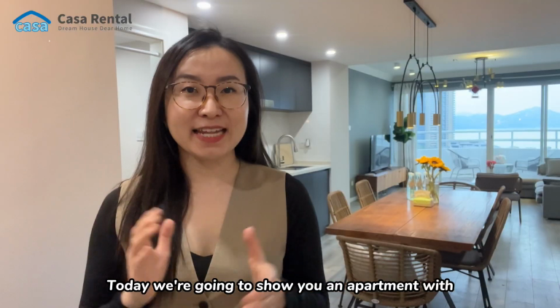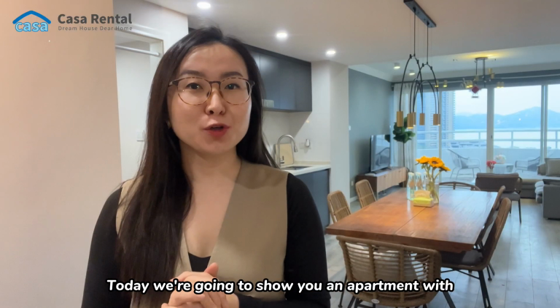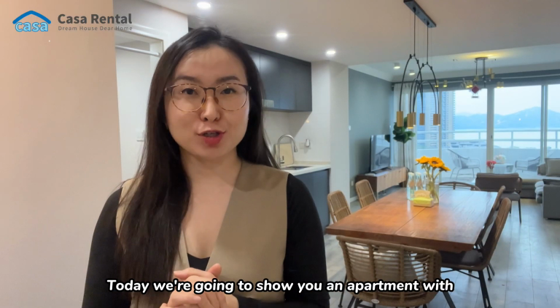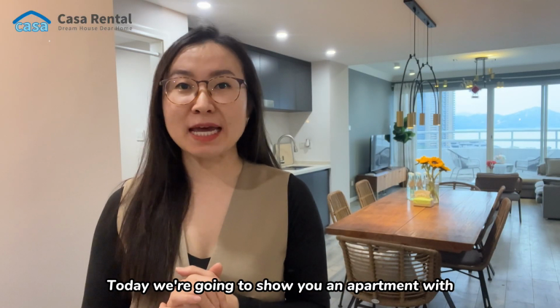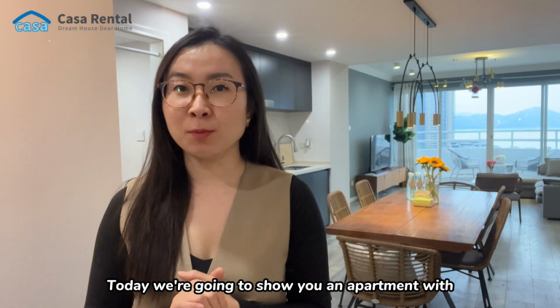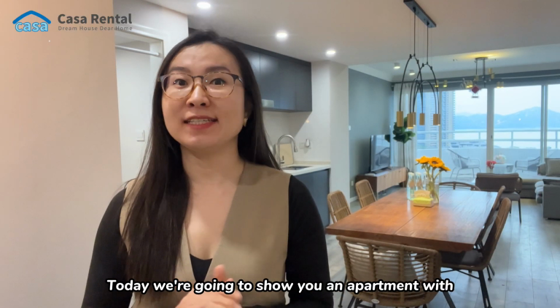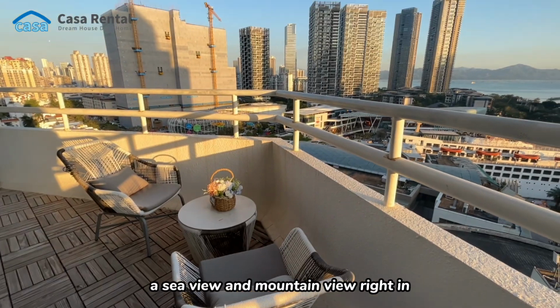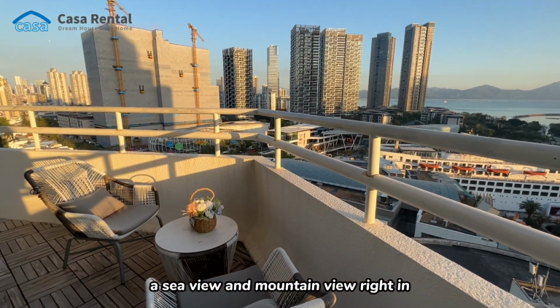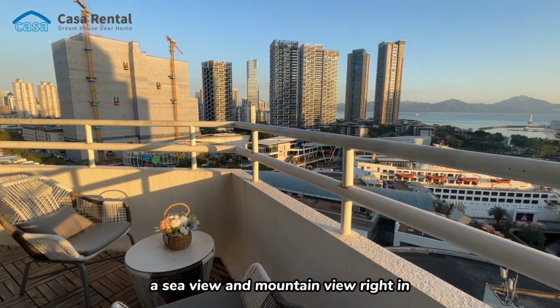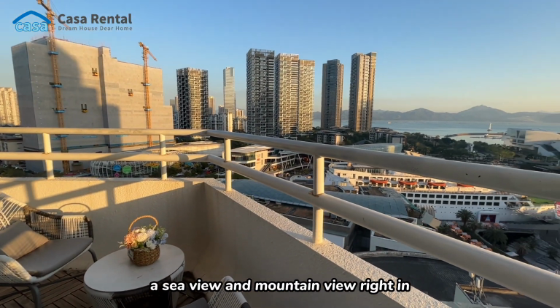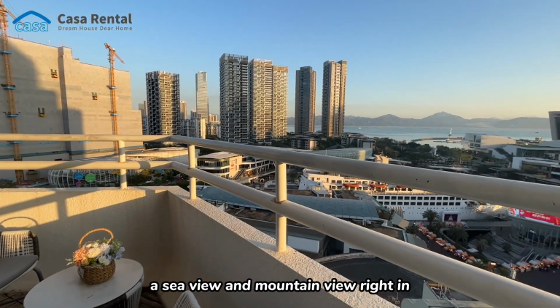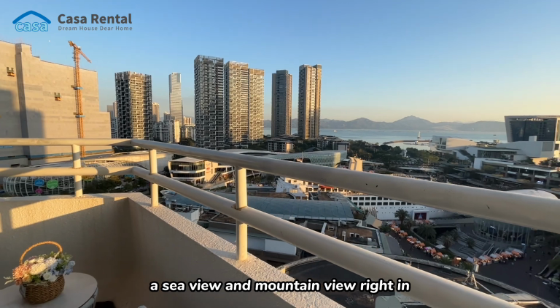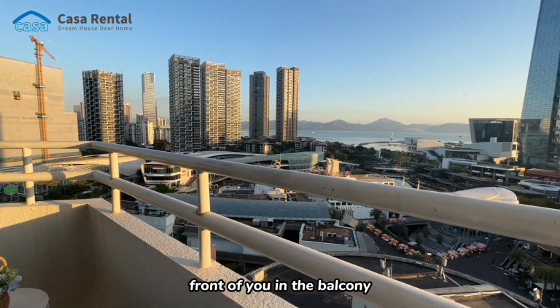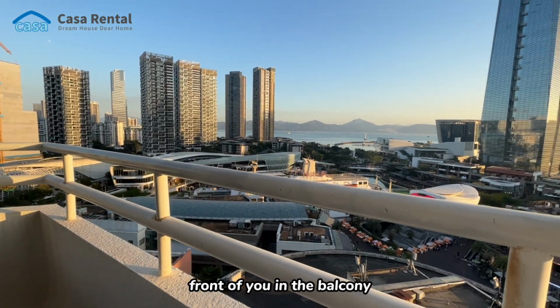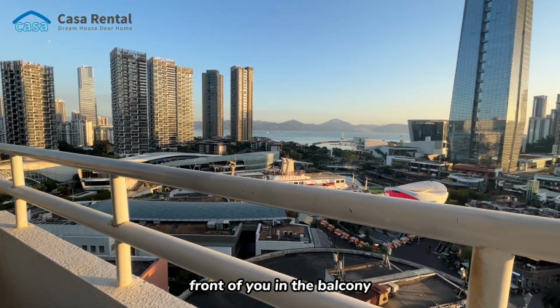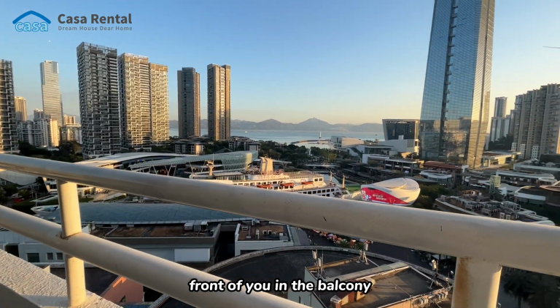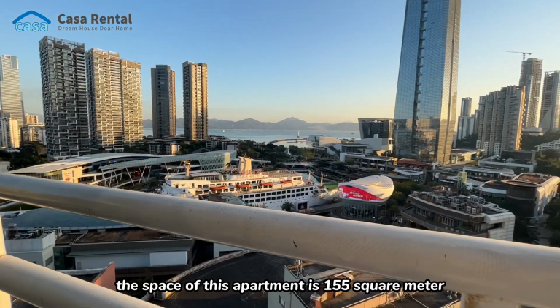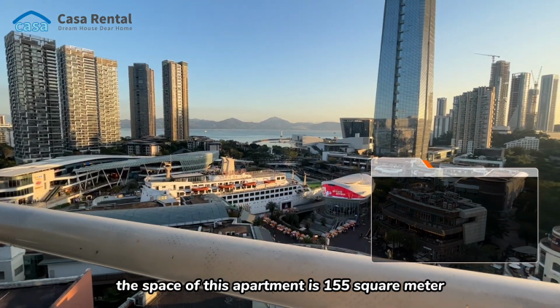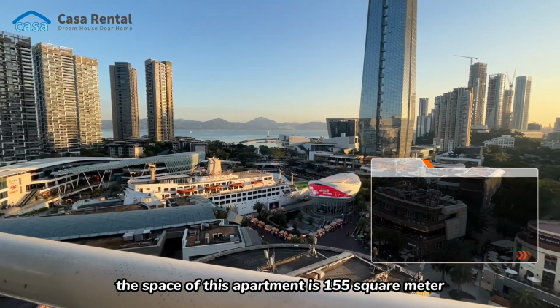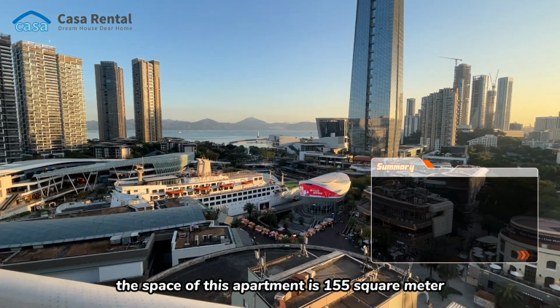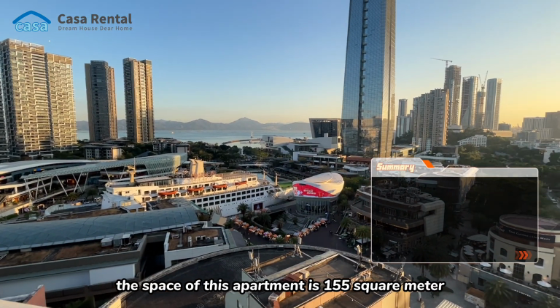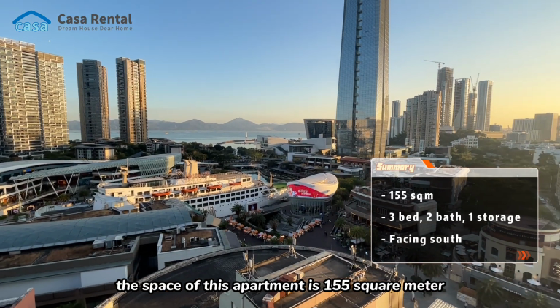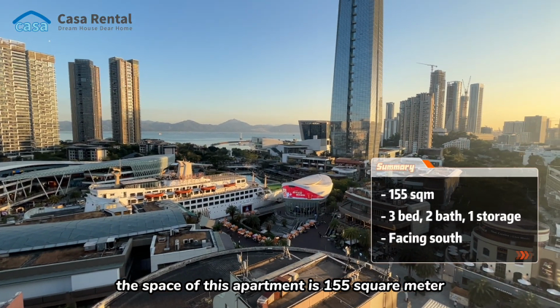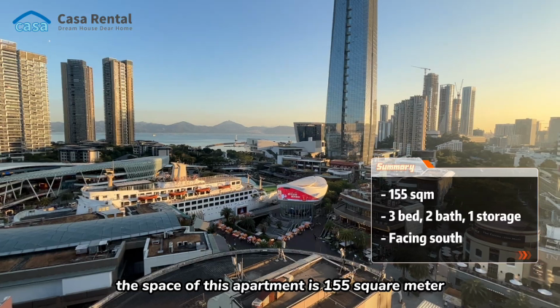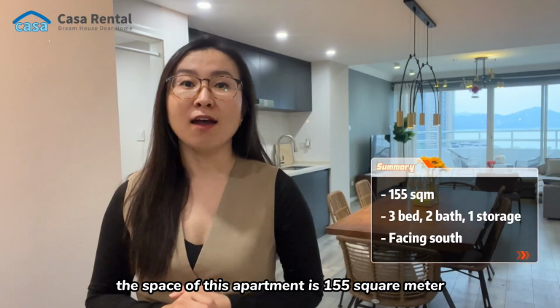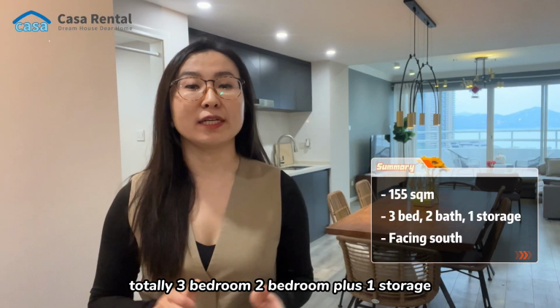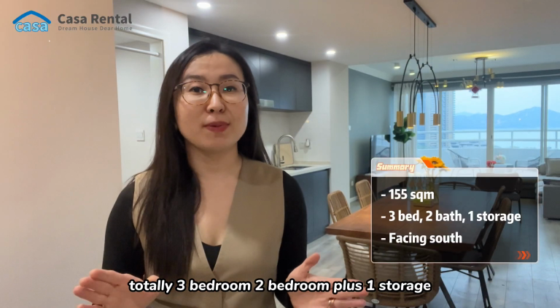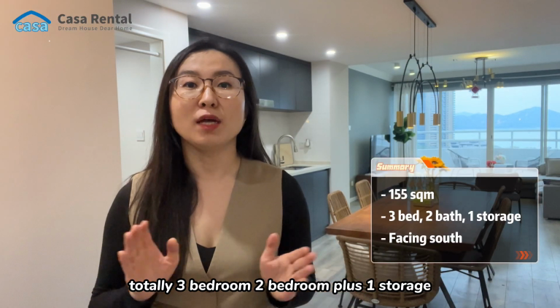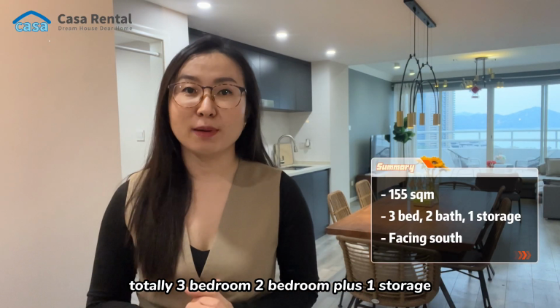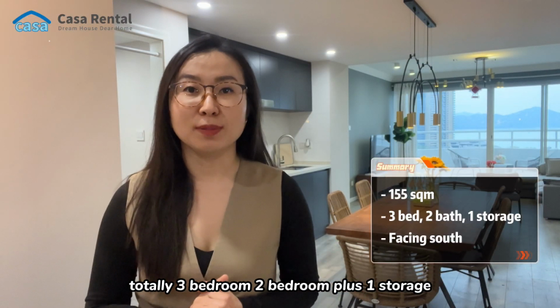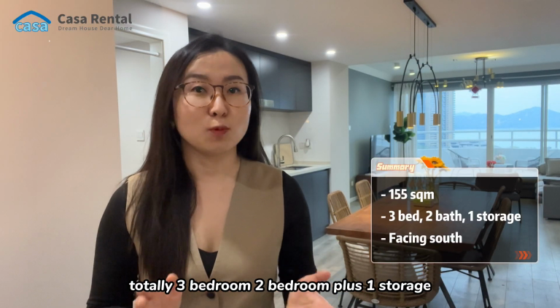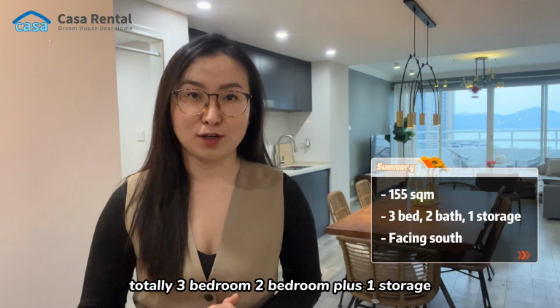Today we're going to show you an apartment with a sea view and mountain view right in front of you in the balcony. The space of this apartment is 155 sqm, totally 3 bedrooms — 2 bedrooms plus 1 storage room.